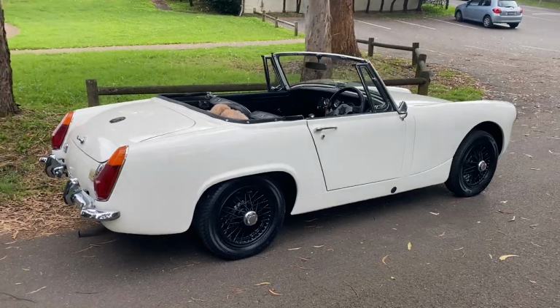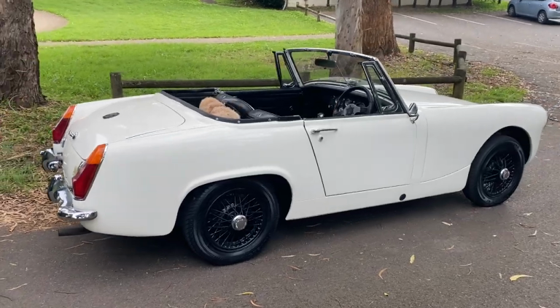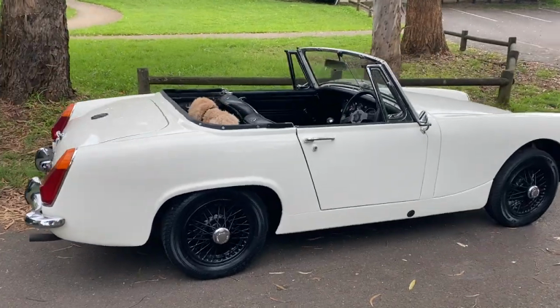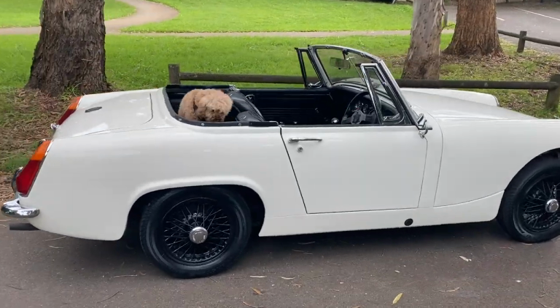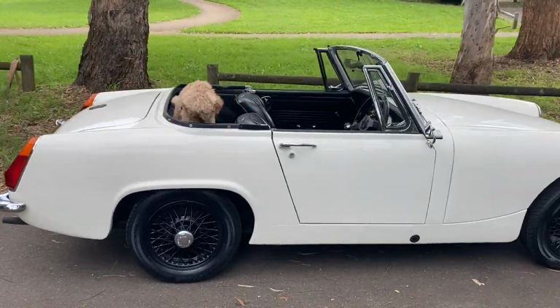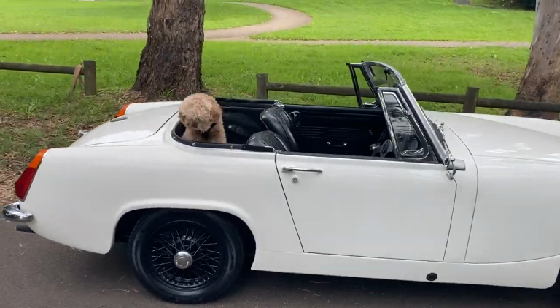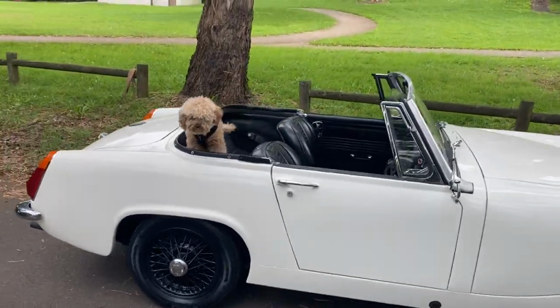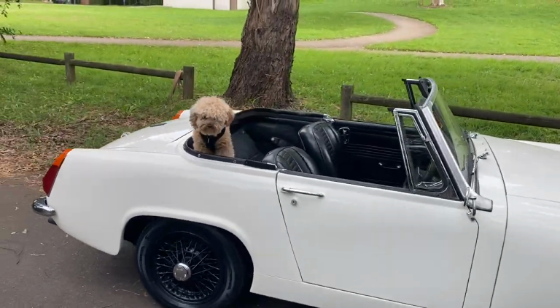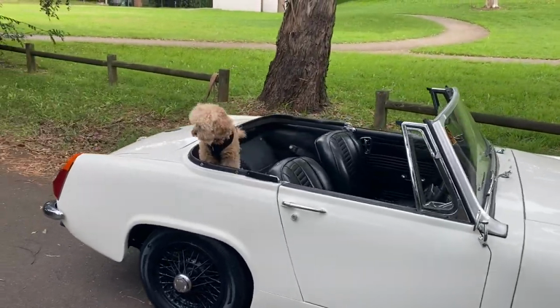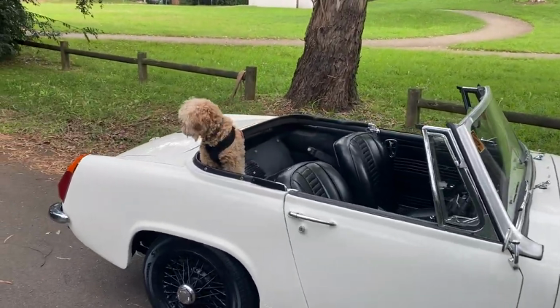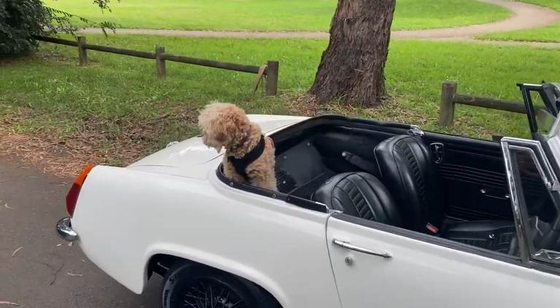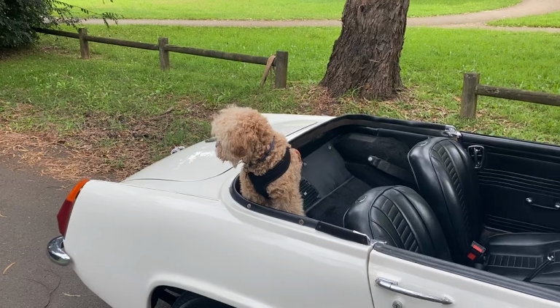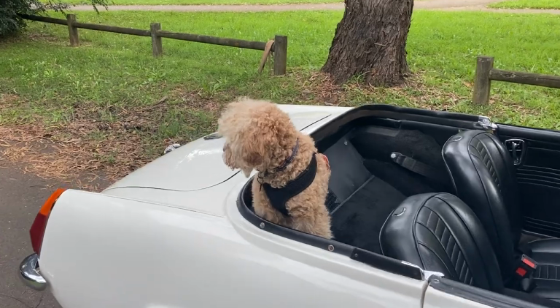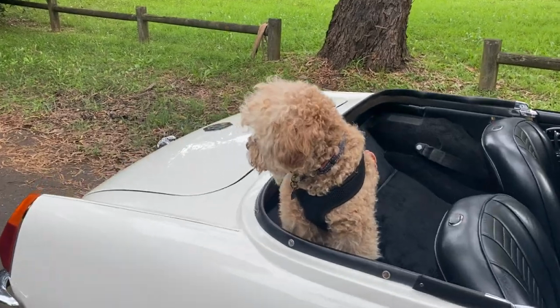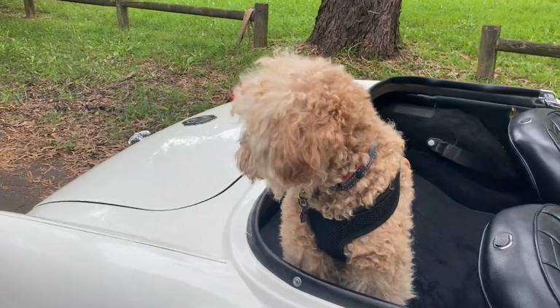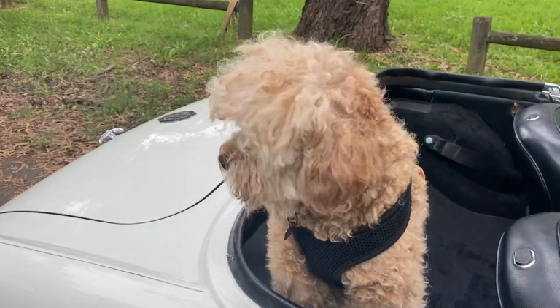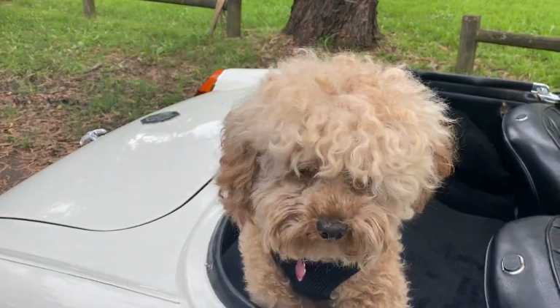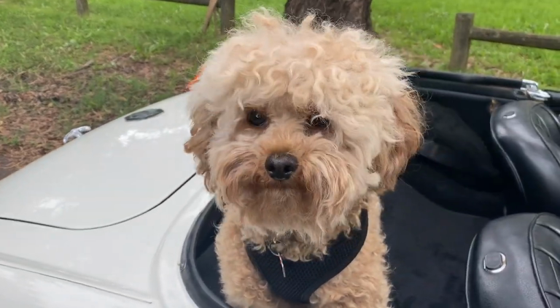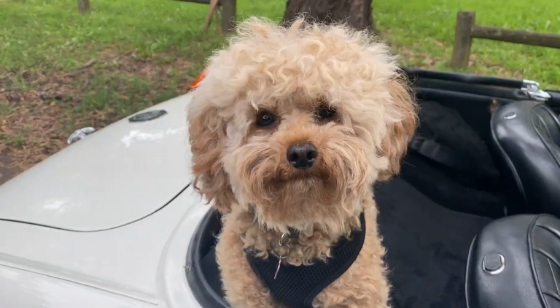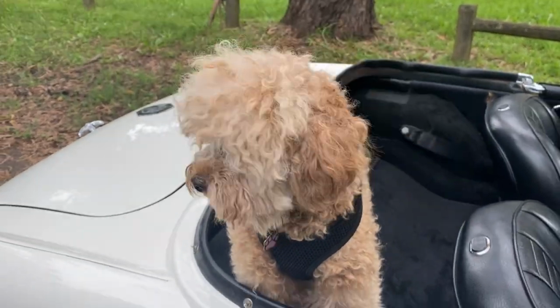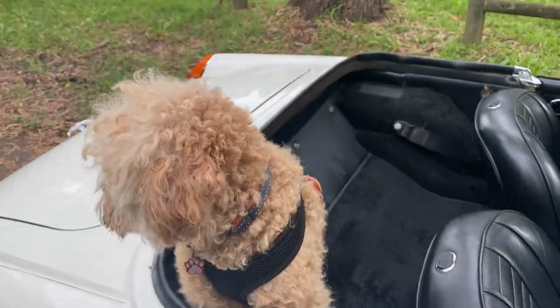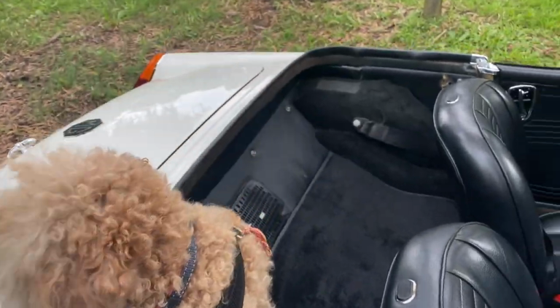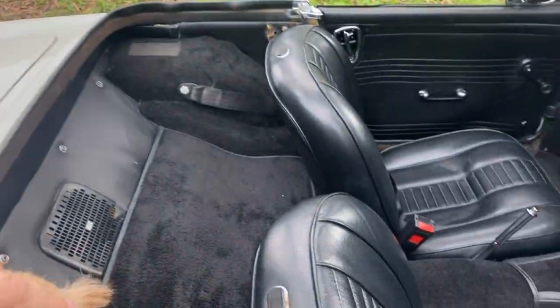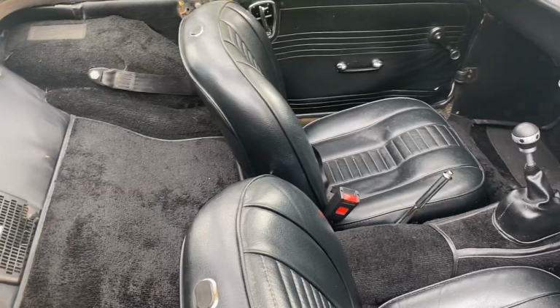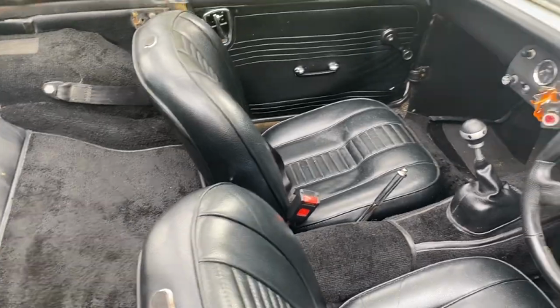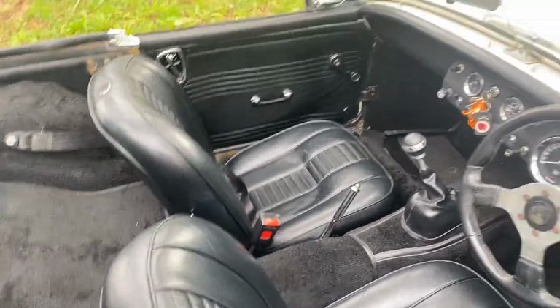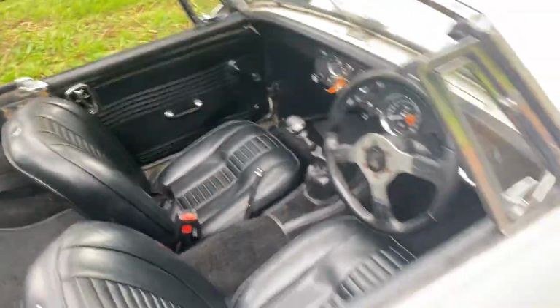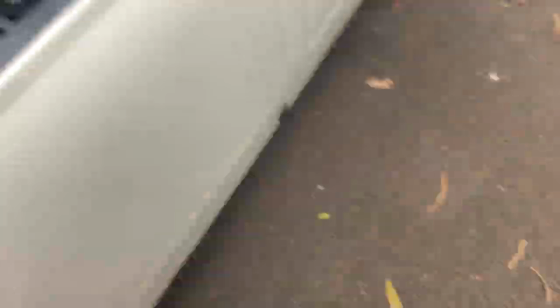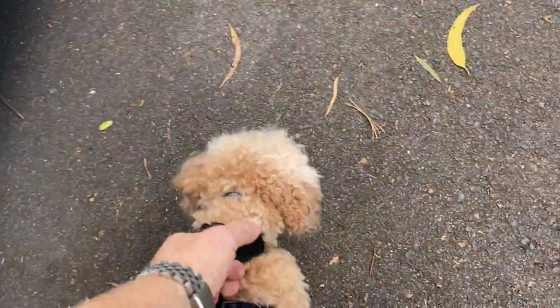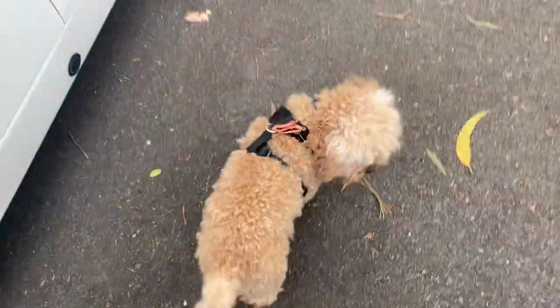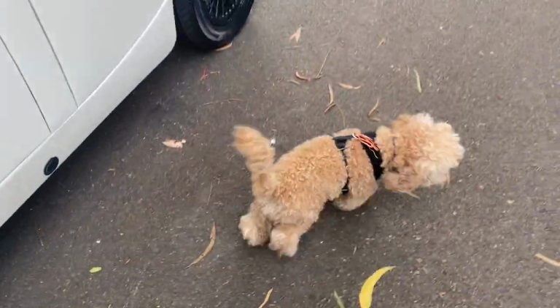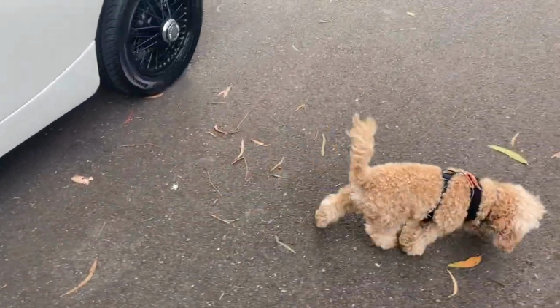Of course, it's an MG Midget. I think Fluffy wants to go out and have a whiz somewhere. What do you reckon, Fluffy? You ready to get out? I'll let him out. Alright, you've done your sales job. There you go. Go for a run, Fluff Bag. Bye-bye.